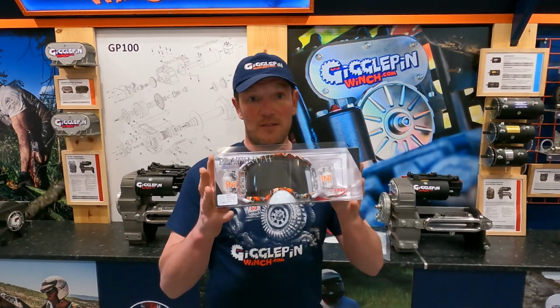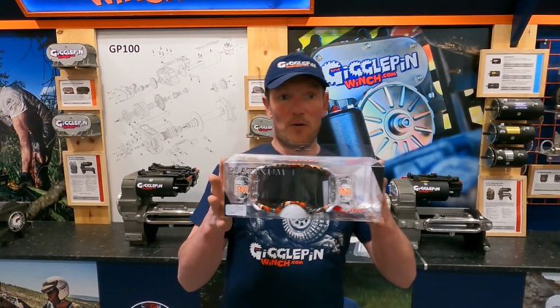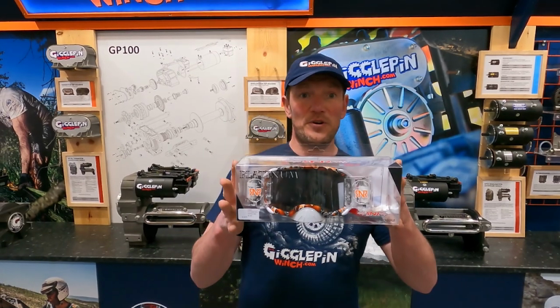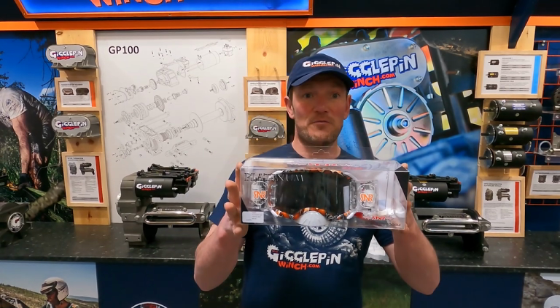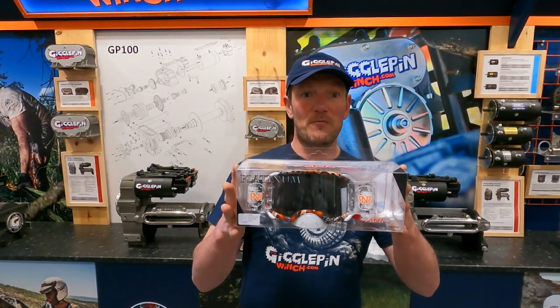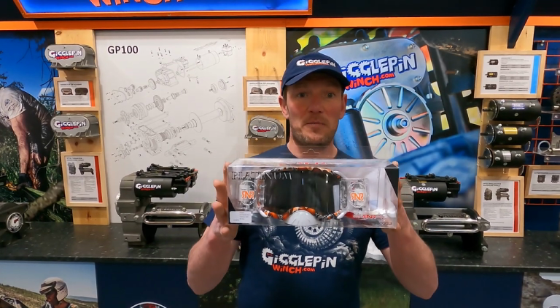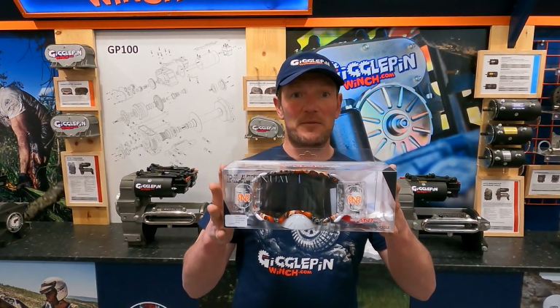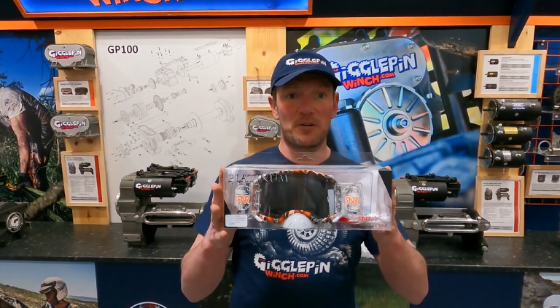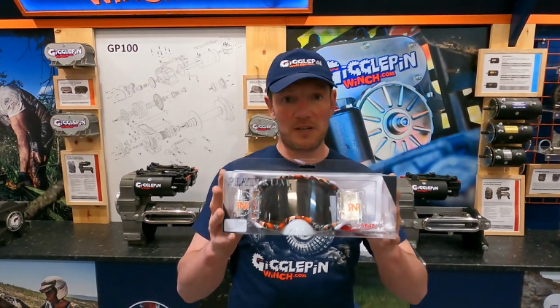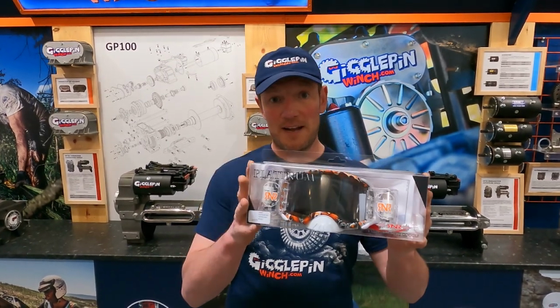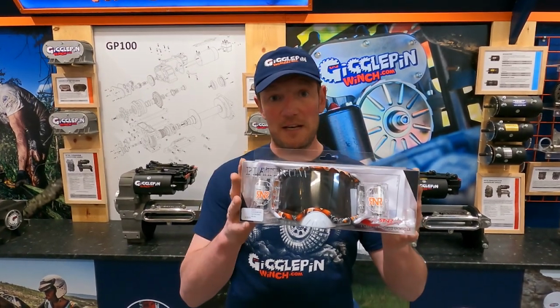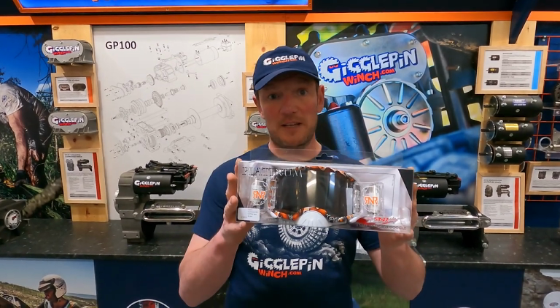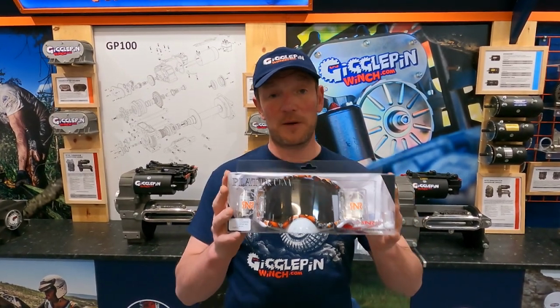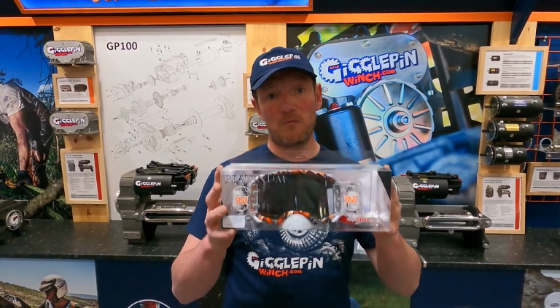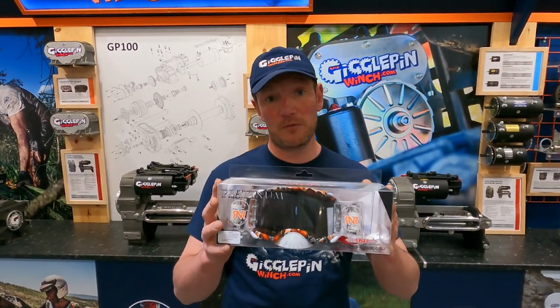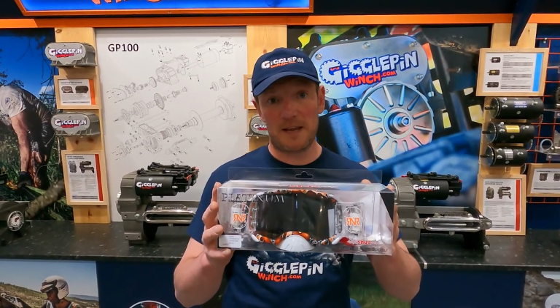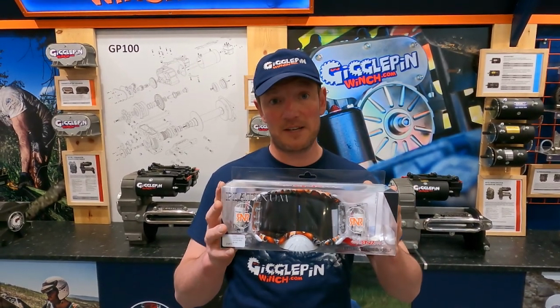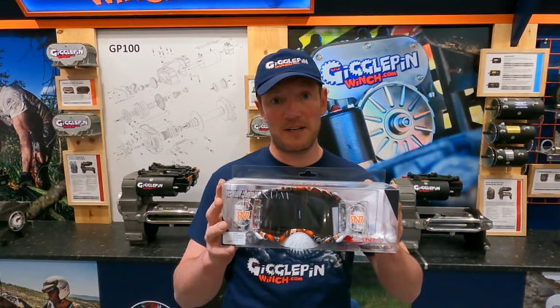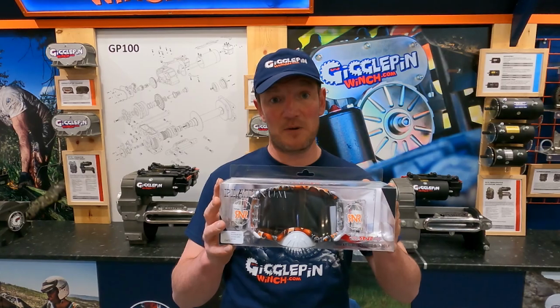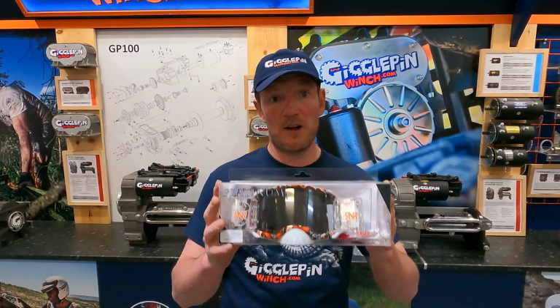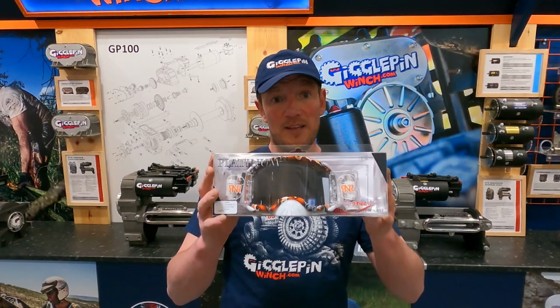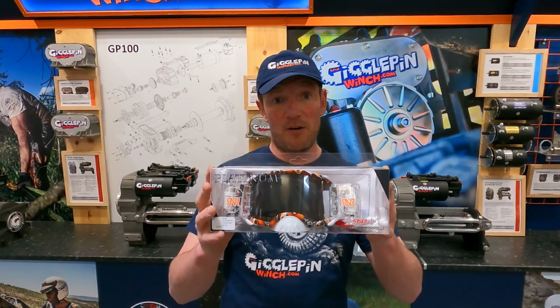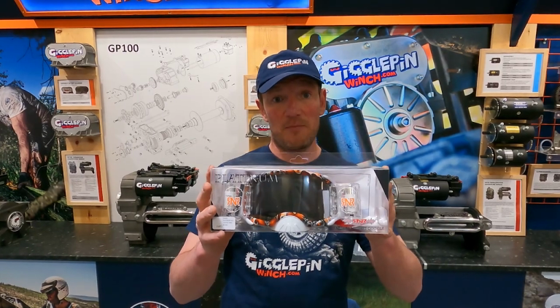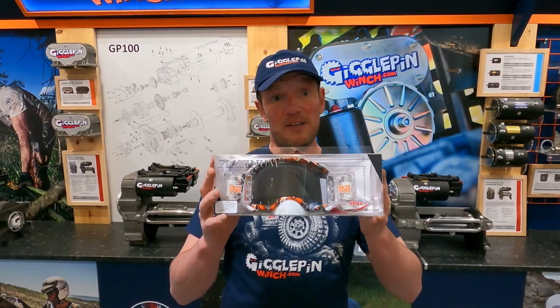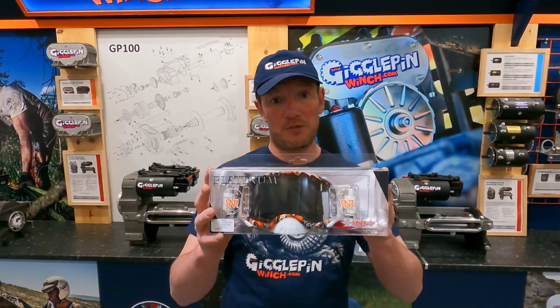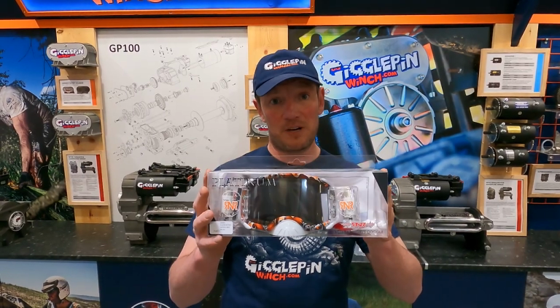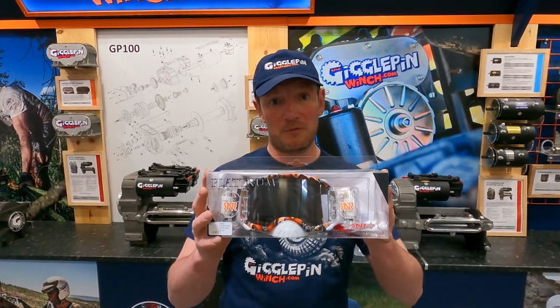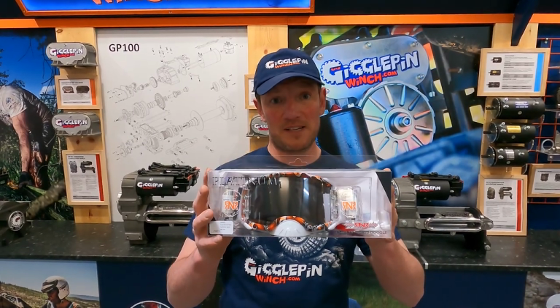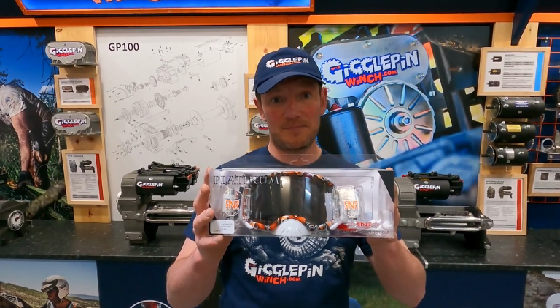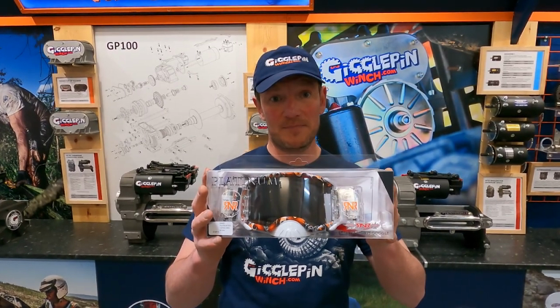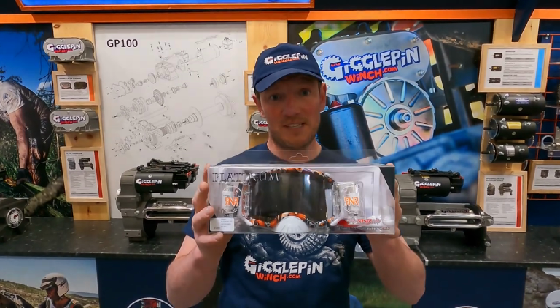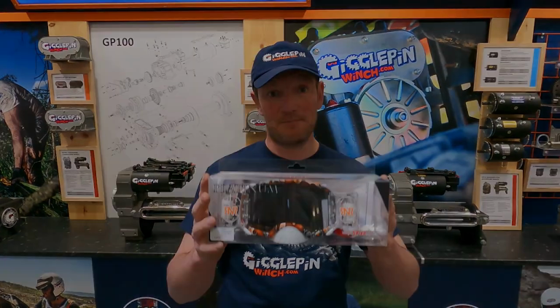The all-new Rip and Roll Platinum goggles — now available at Giggle Pin with all the spares that you need as well. Get on them and enjoy your racing once again. See you soon.